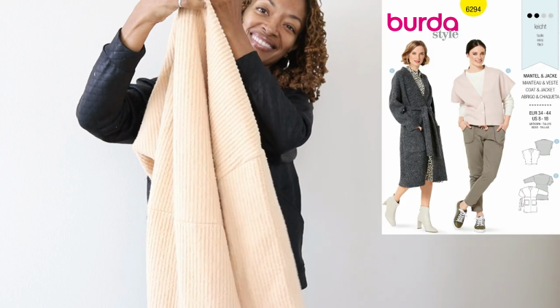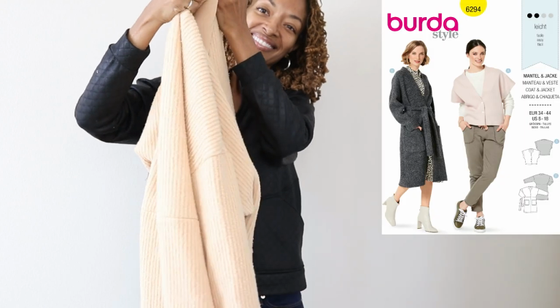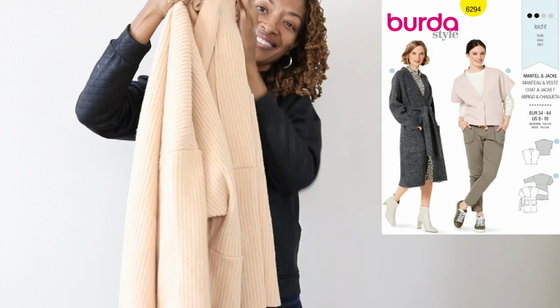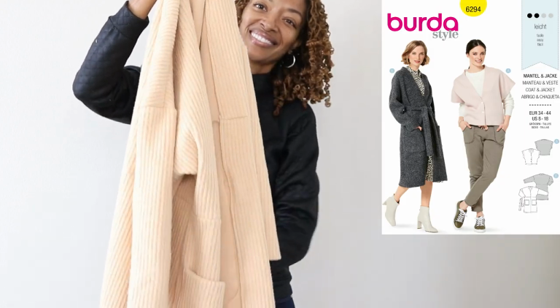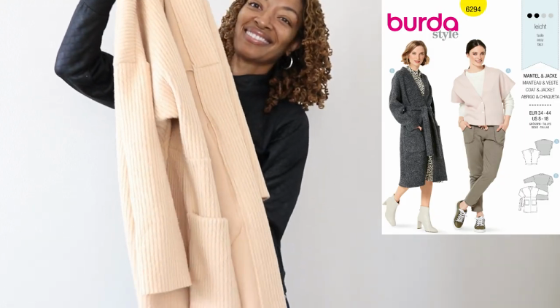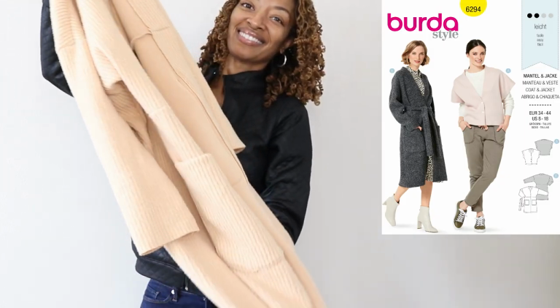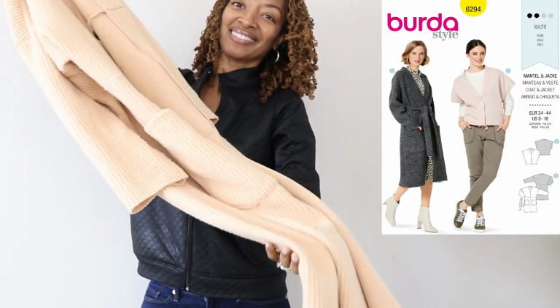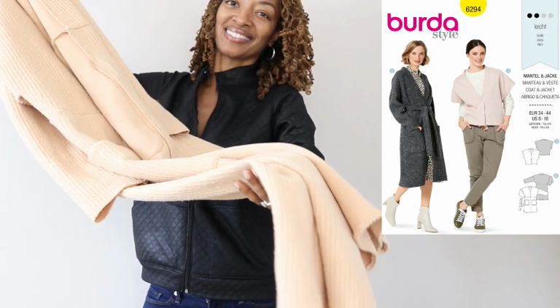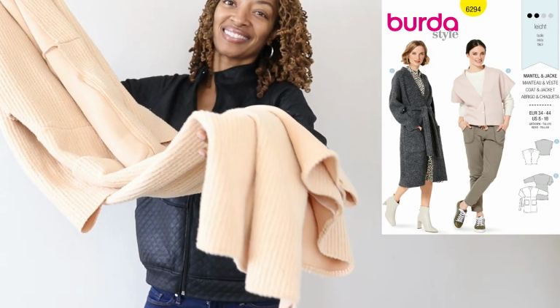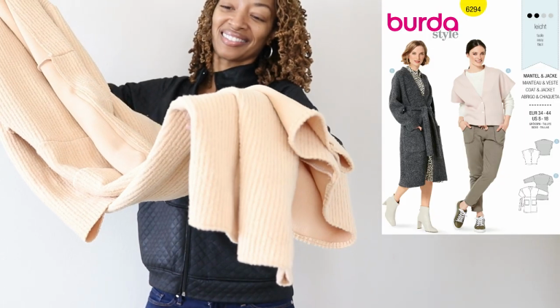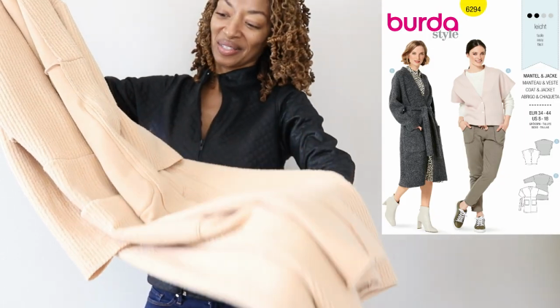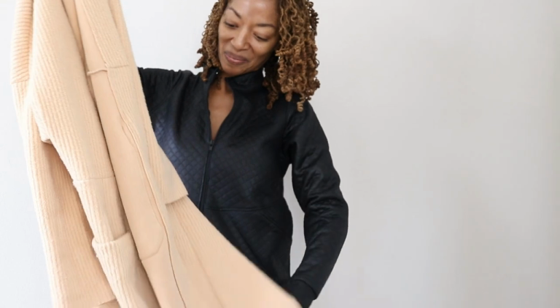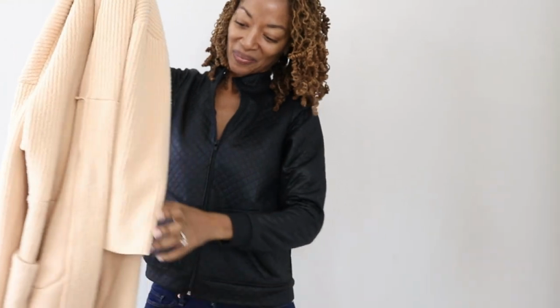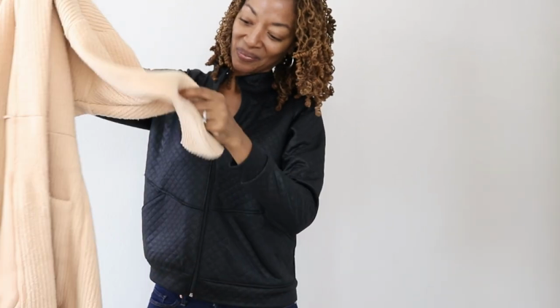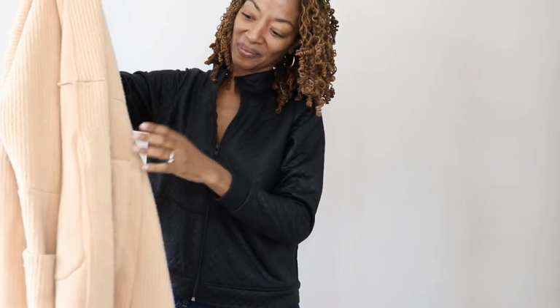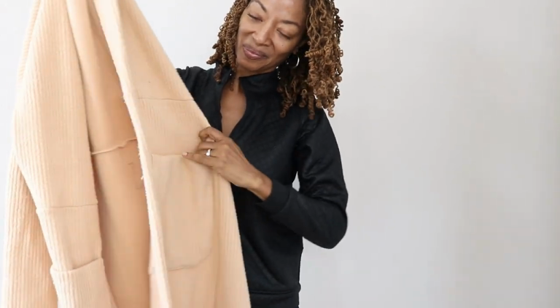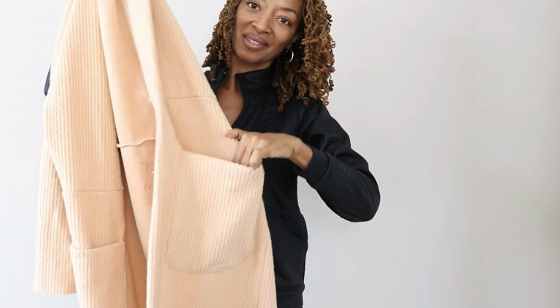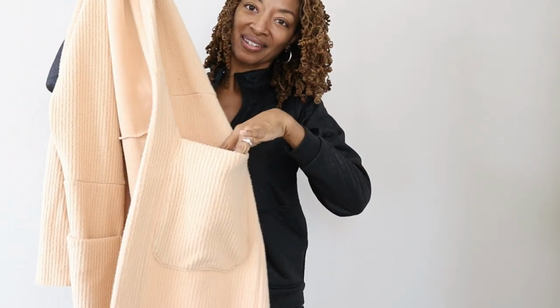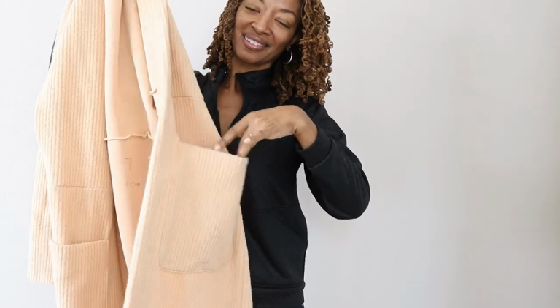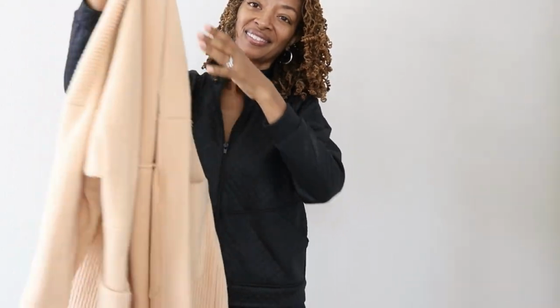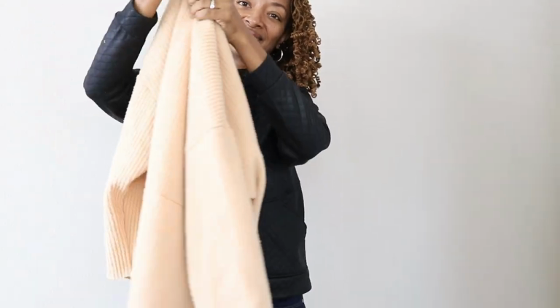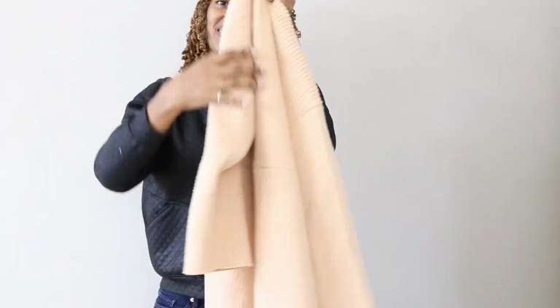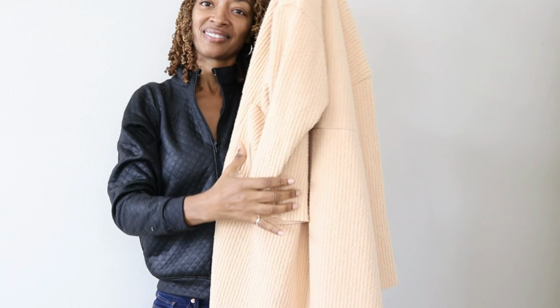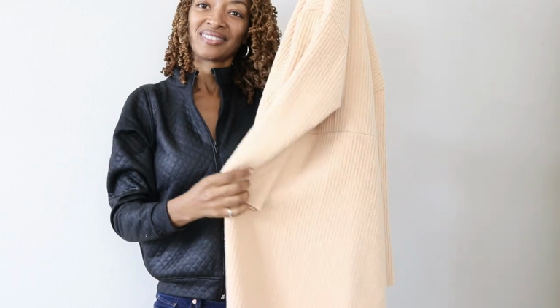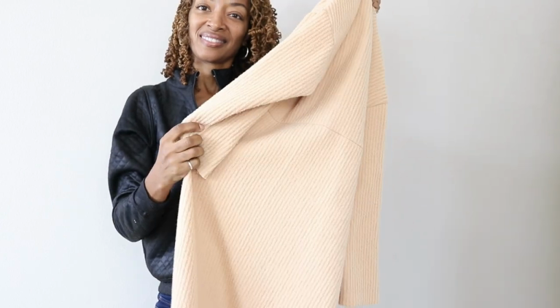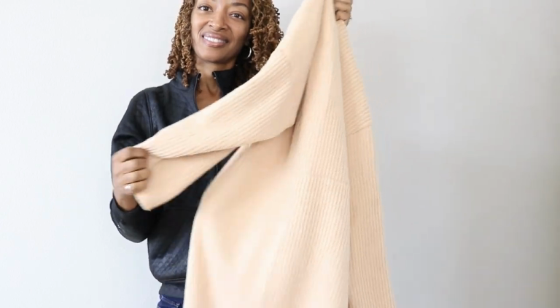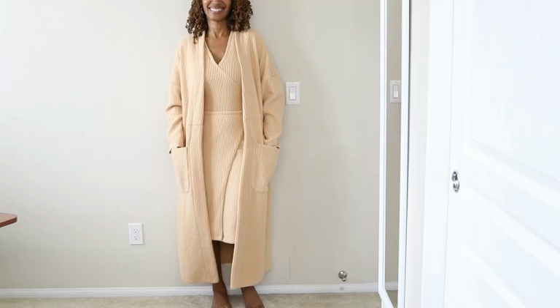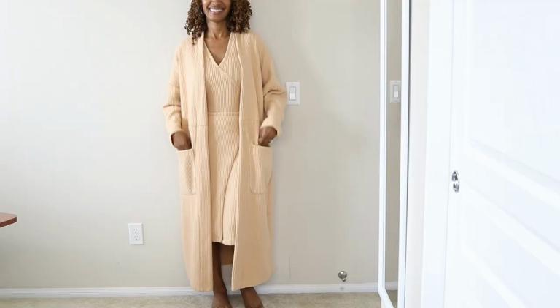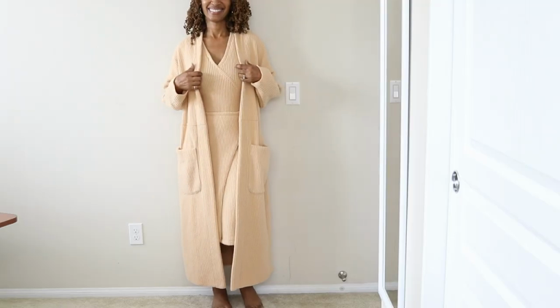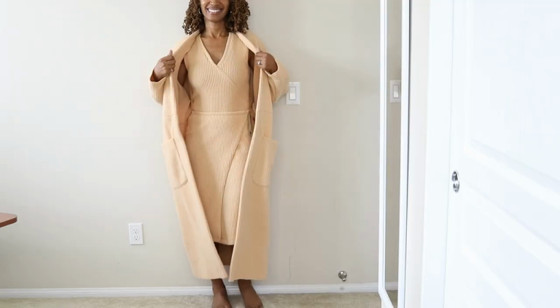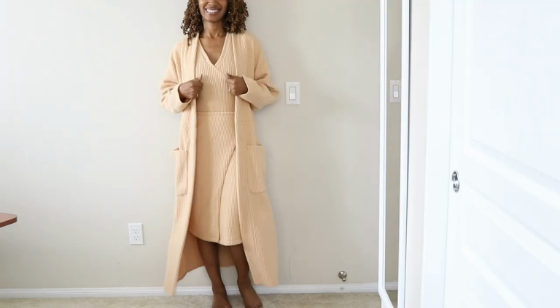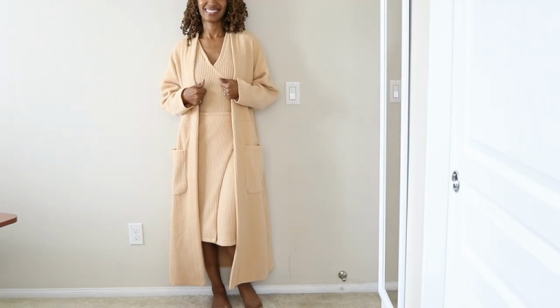Berta 6294 is this long garment that I like to refer to as a duster. It does have pockets. I've made this duster before. This time I decided to lengthen it just a little bit.